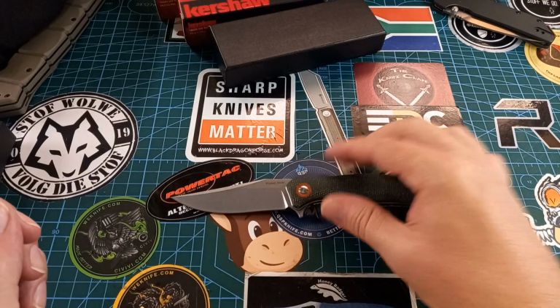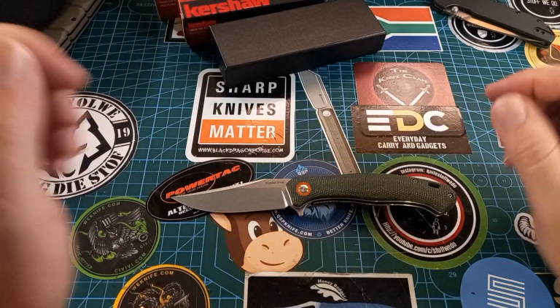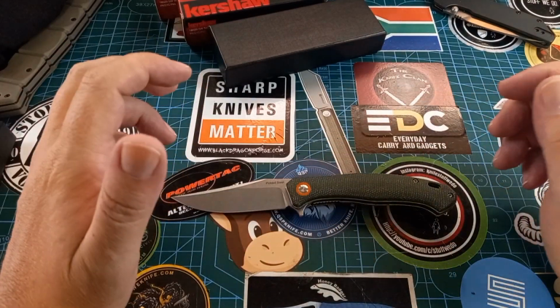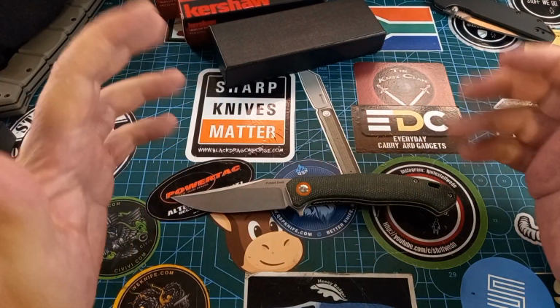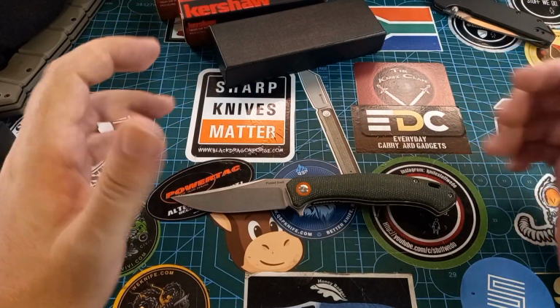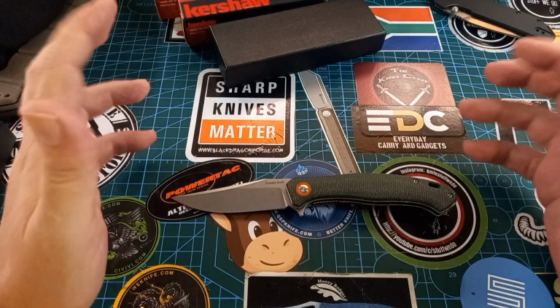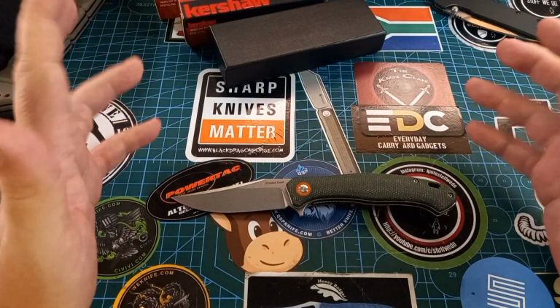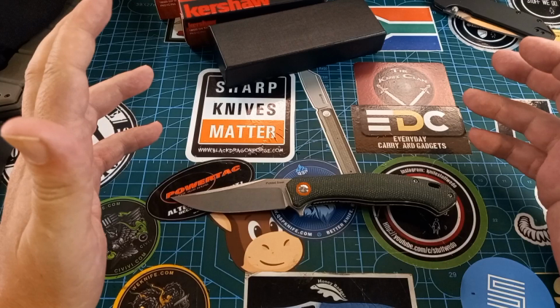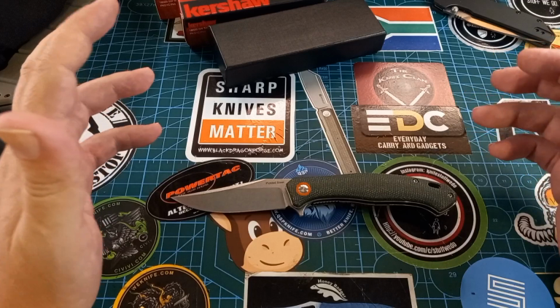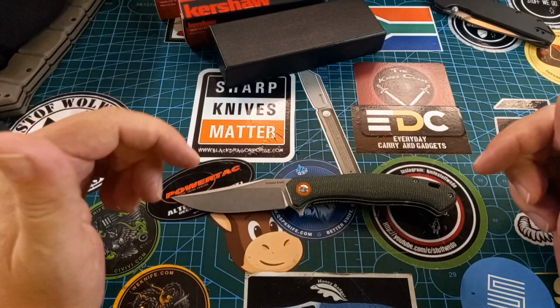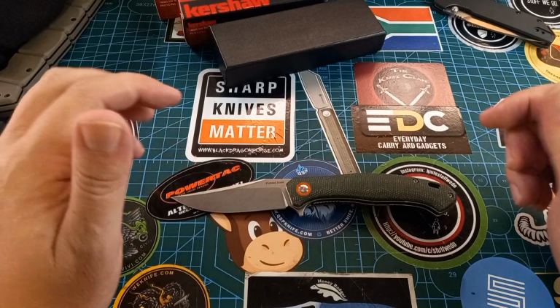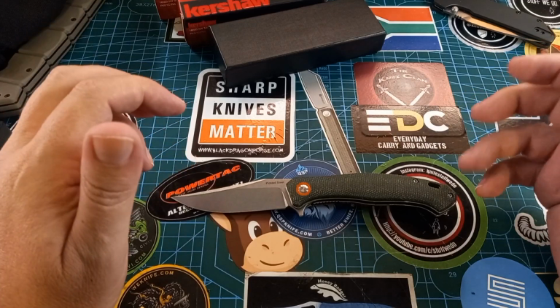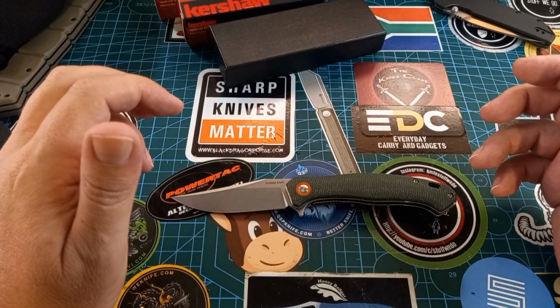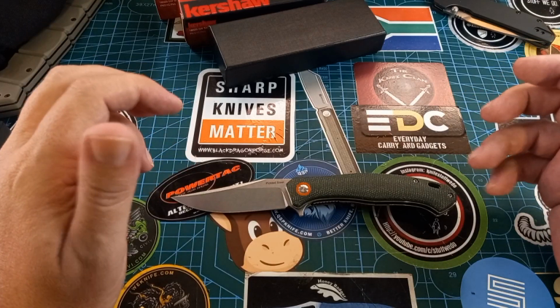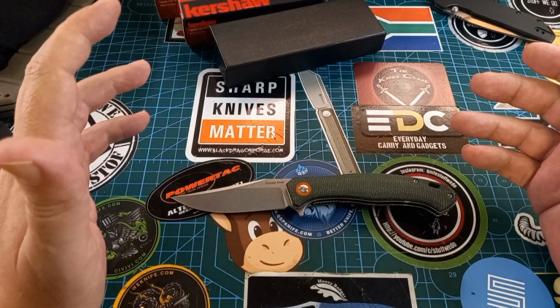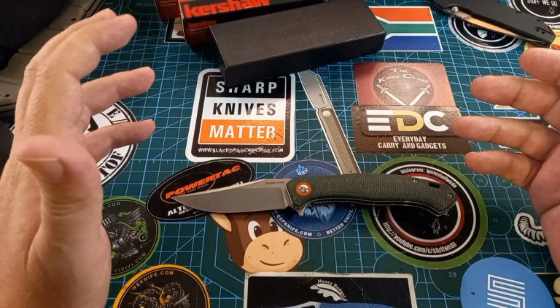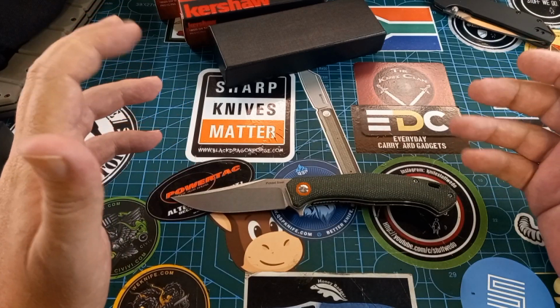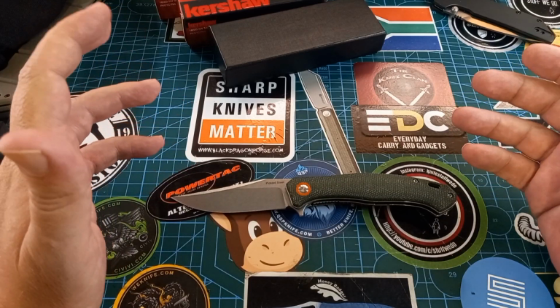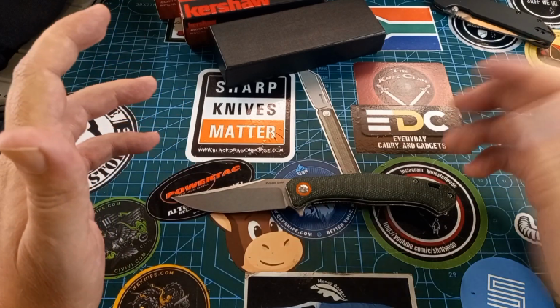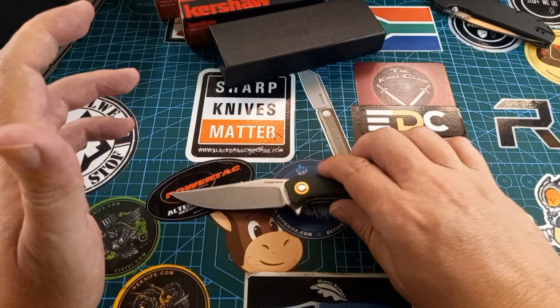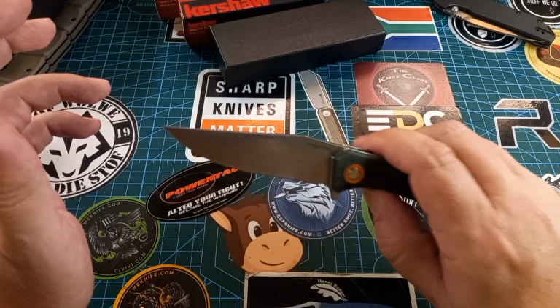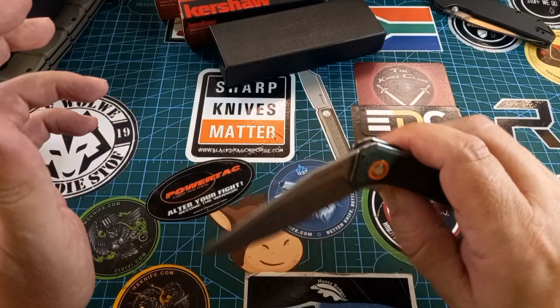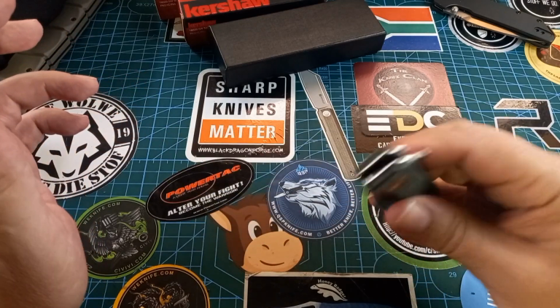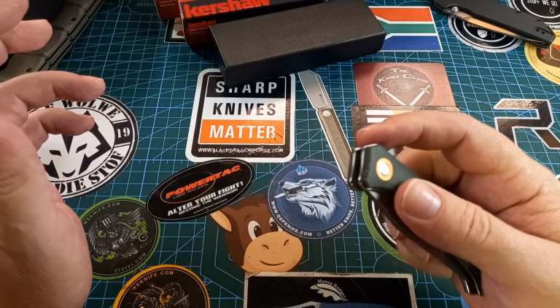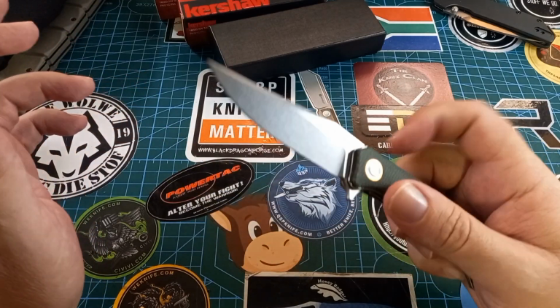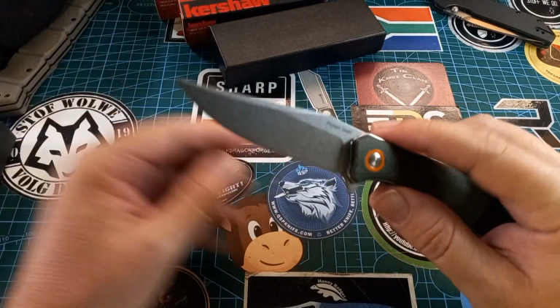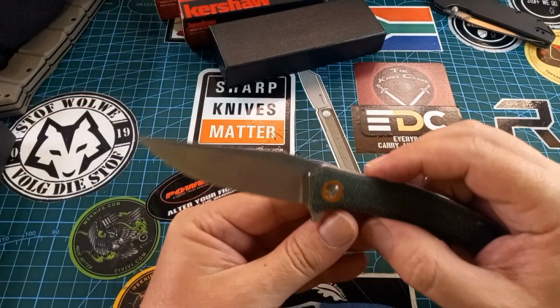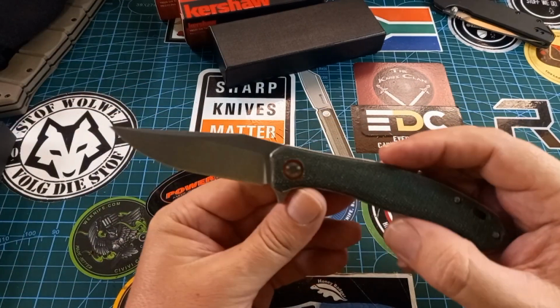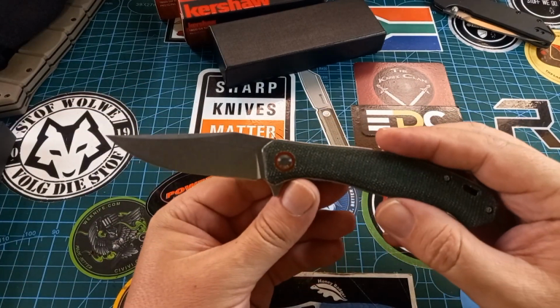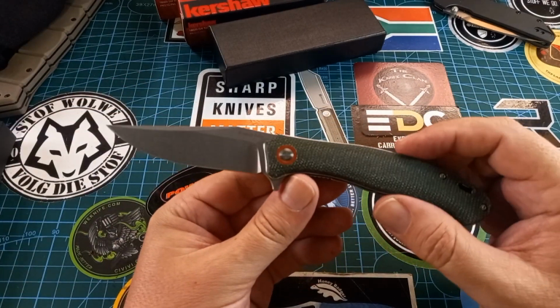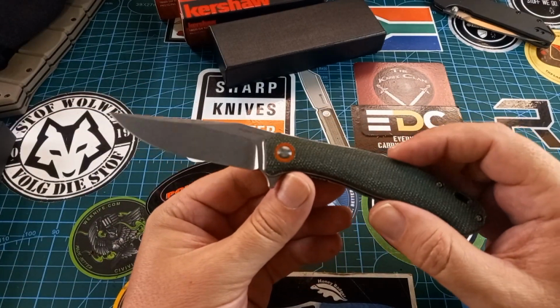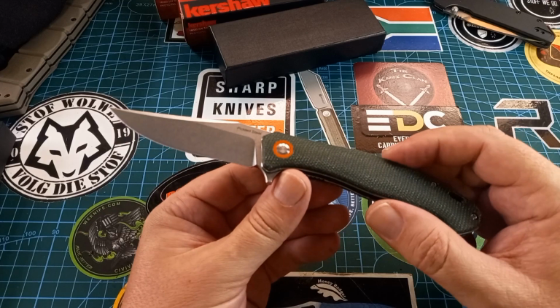For the money — I can't remember the exact price, but check the link — I think it's about 600 rand for this knife. This is an awesome knife.